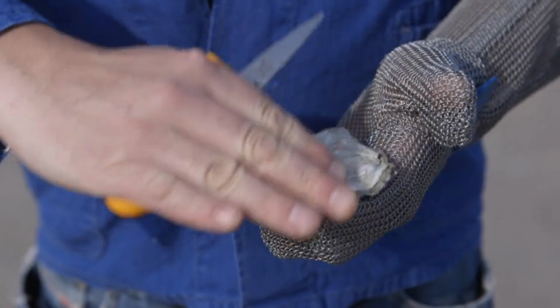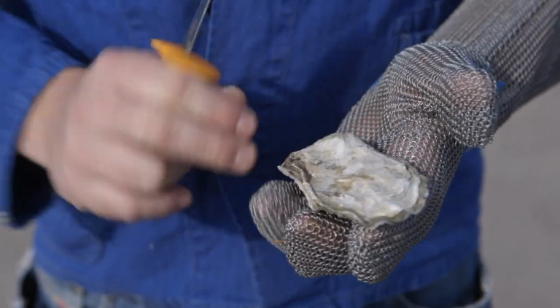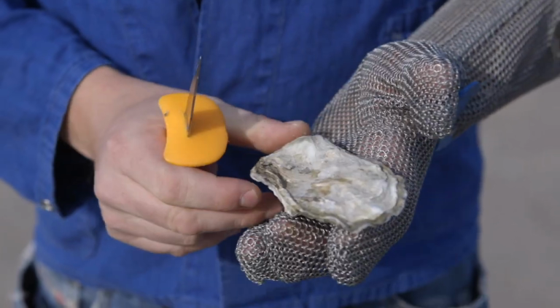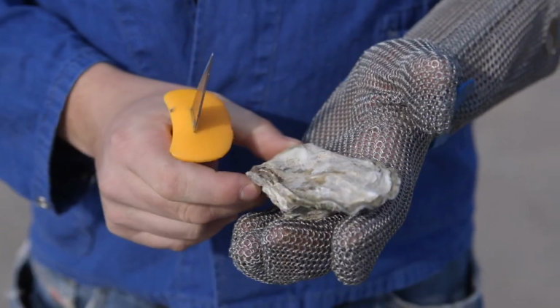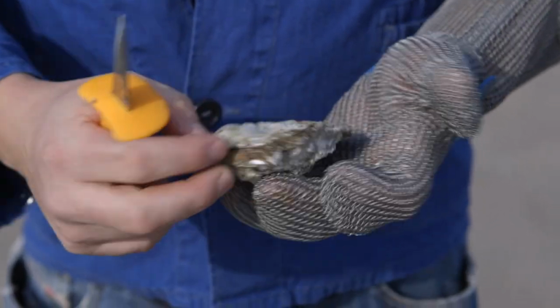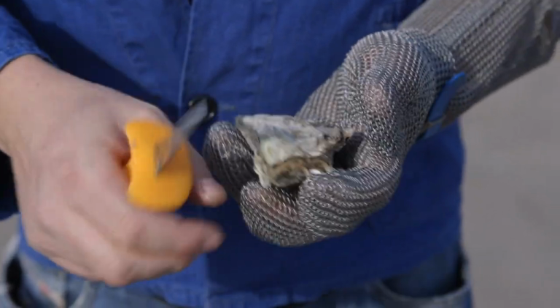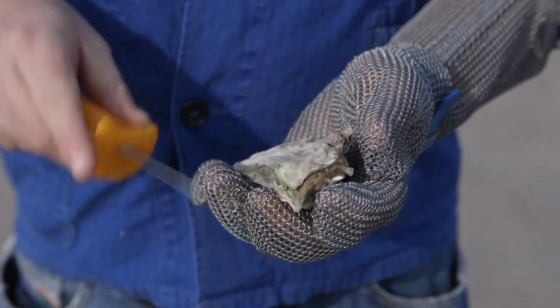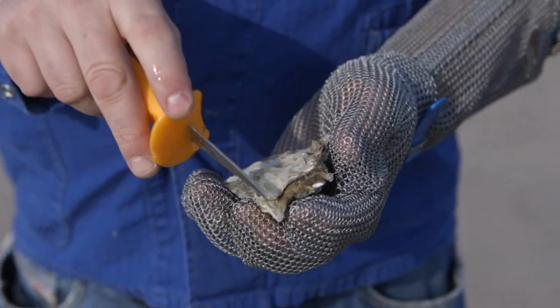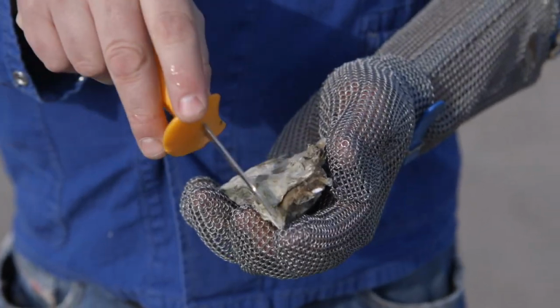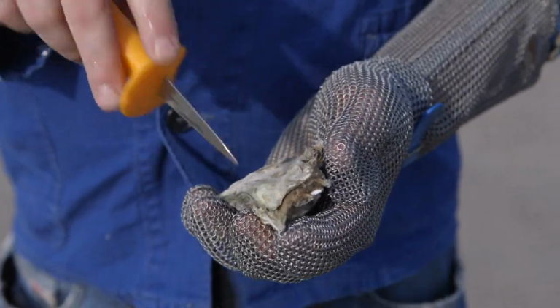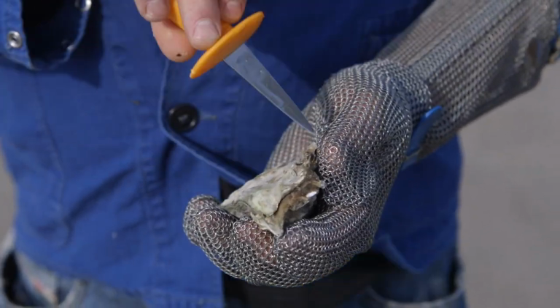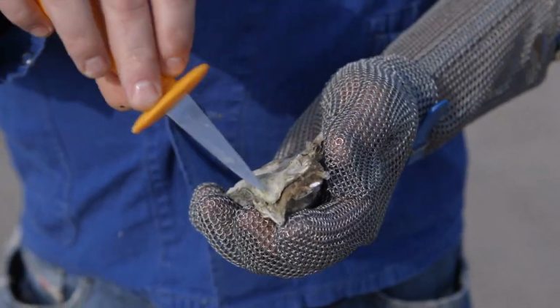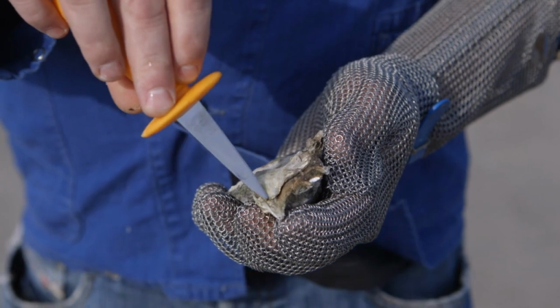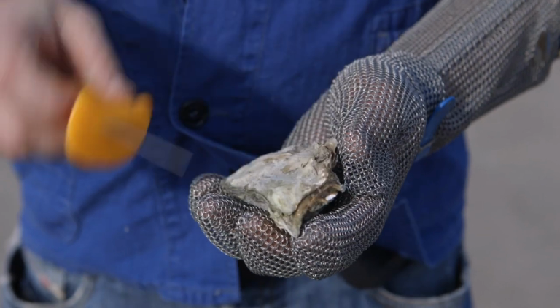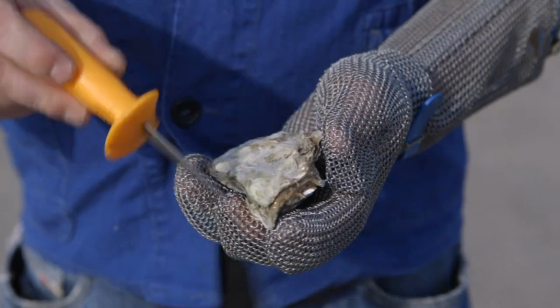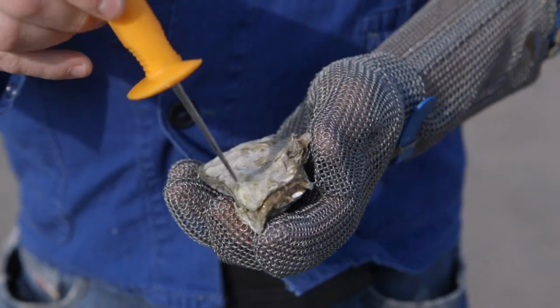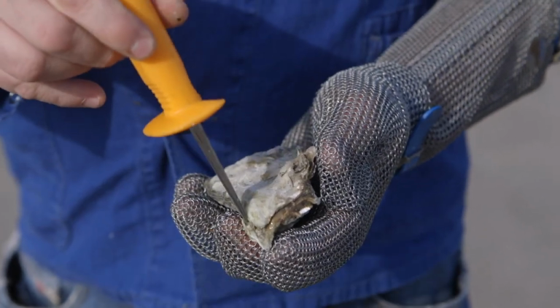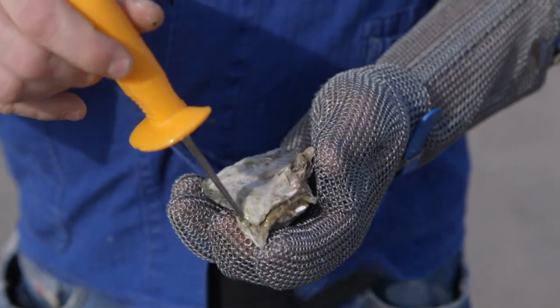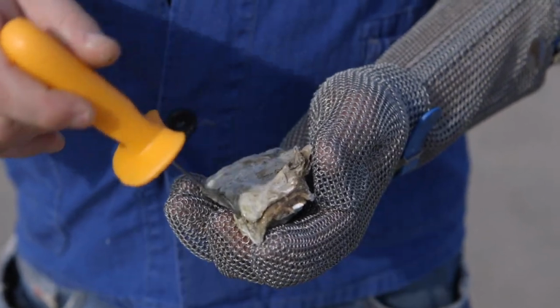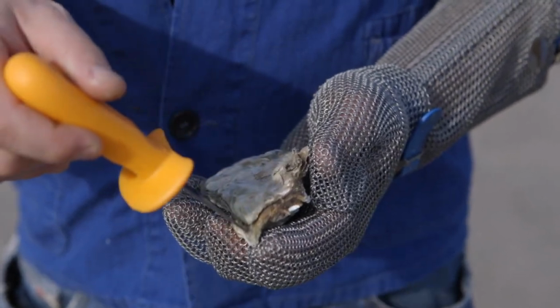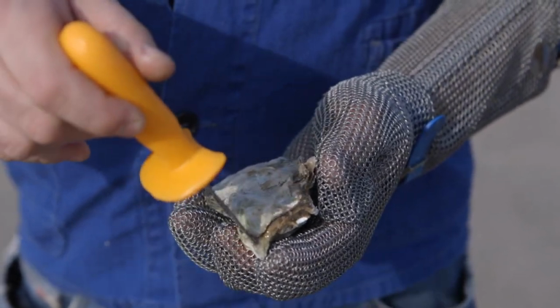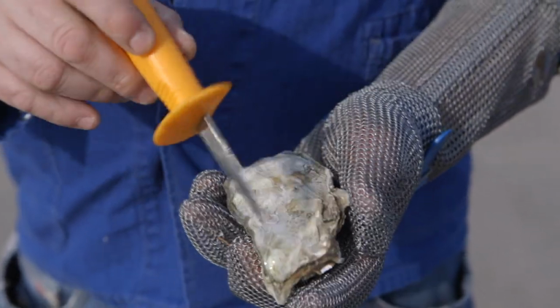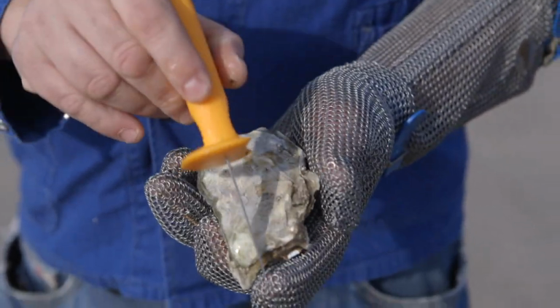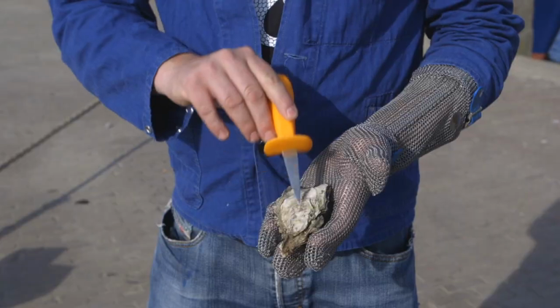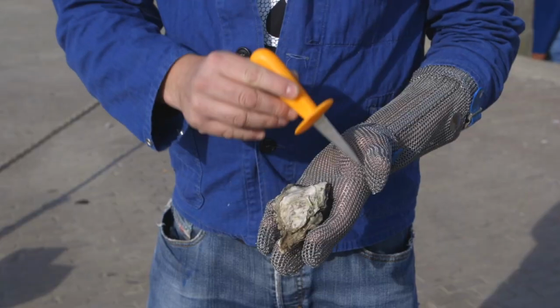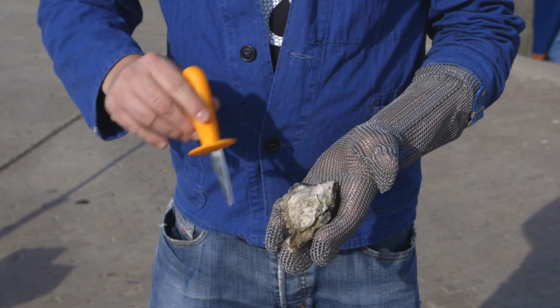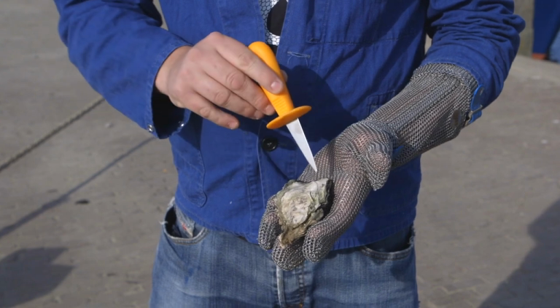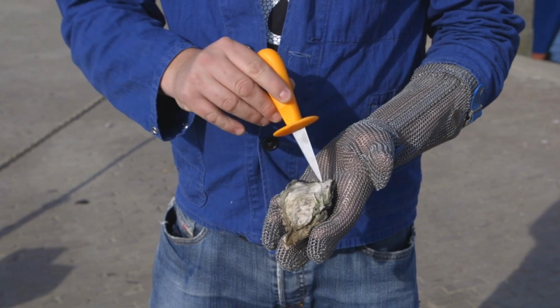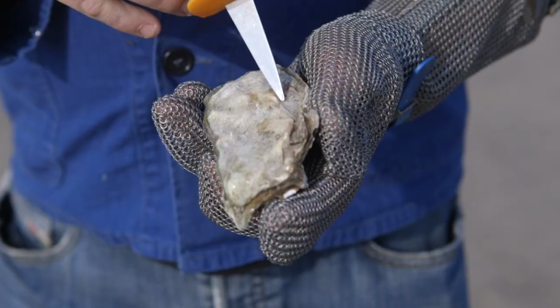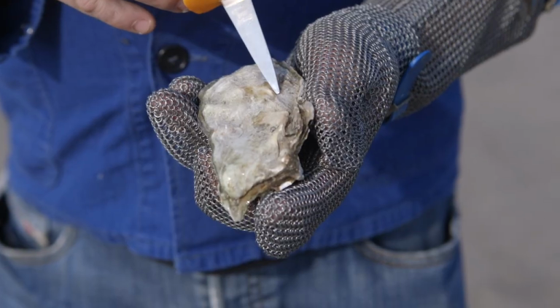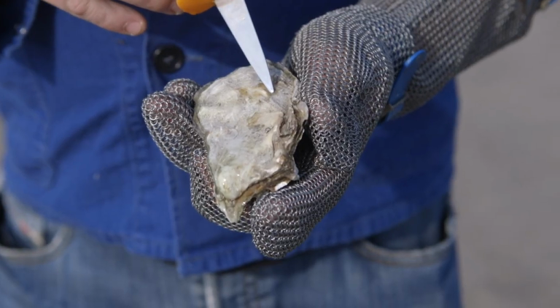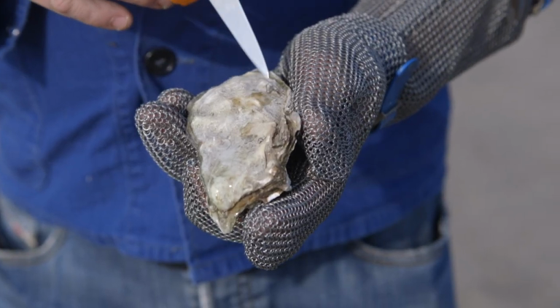Generally an oyster has two hinges. If we position the oyster with the cupped side under, it has one at the back — the start of the V — and one hinge at the front side, often two centimeters from the front.